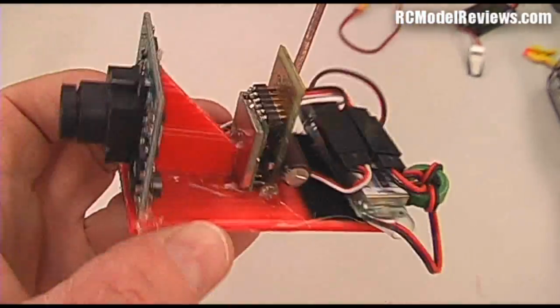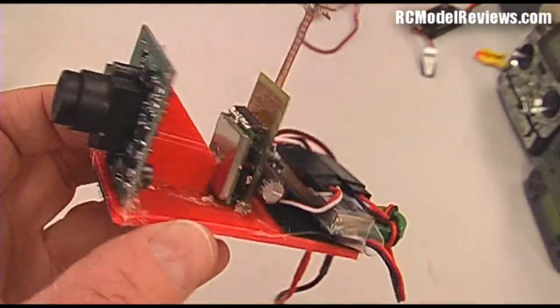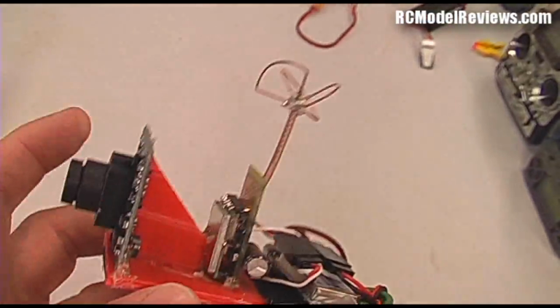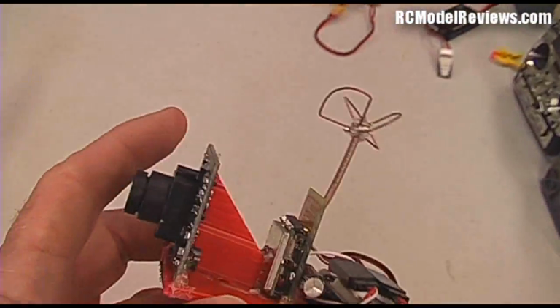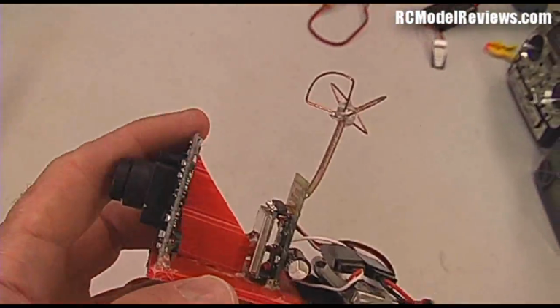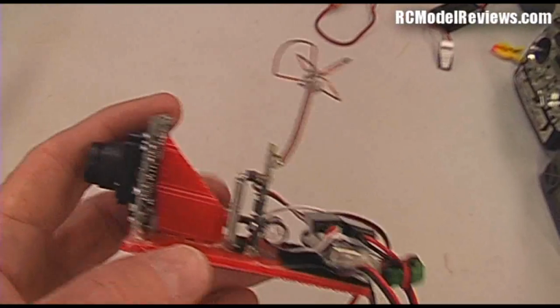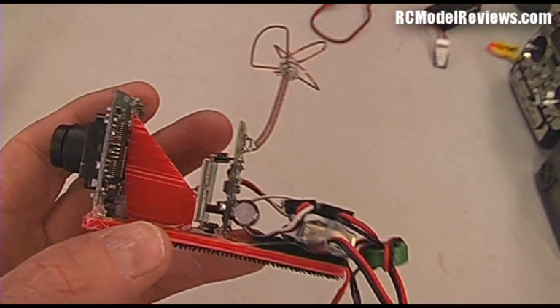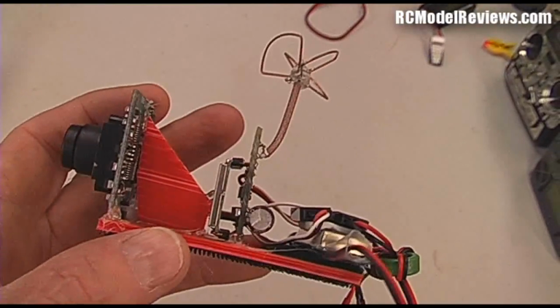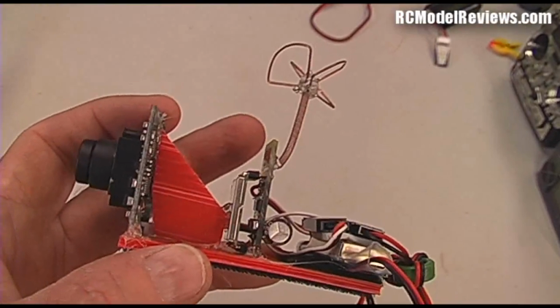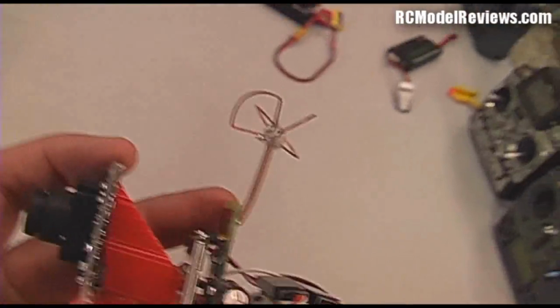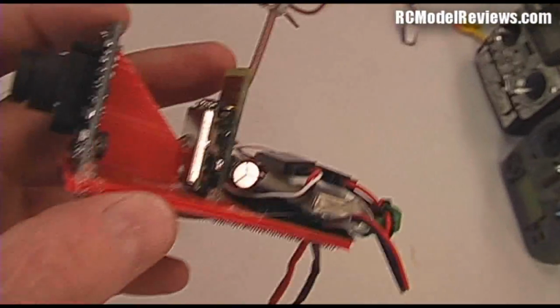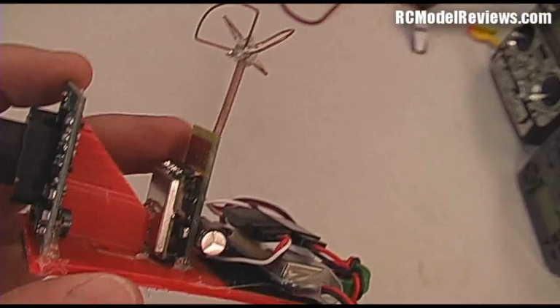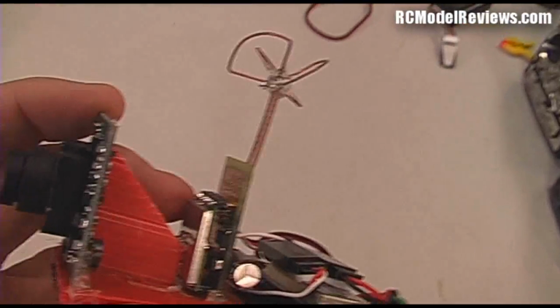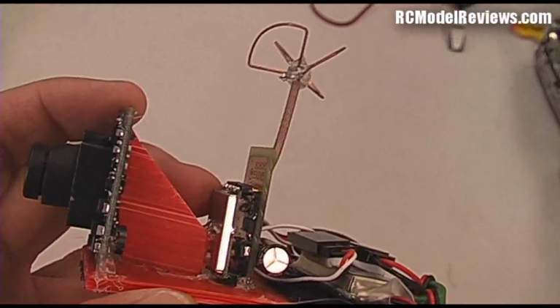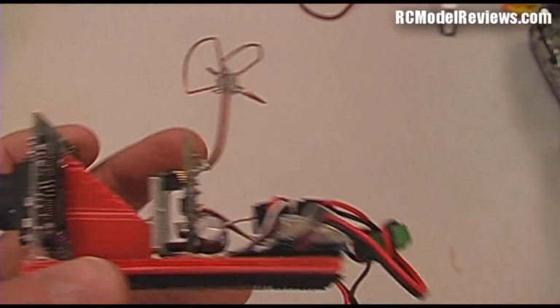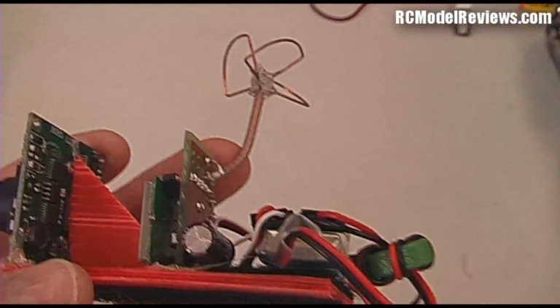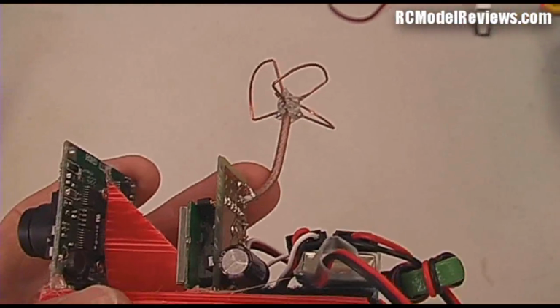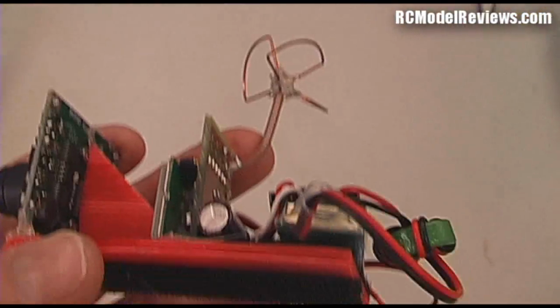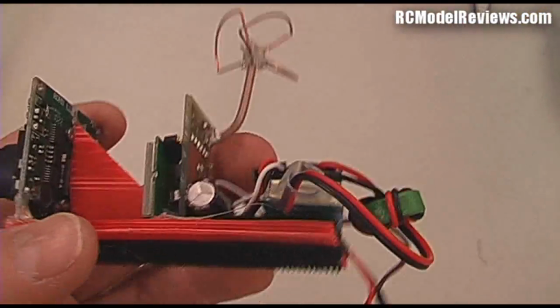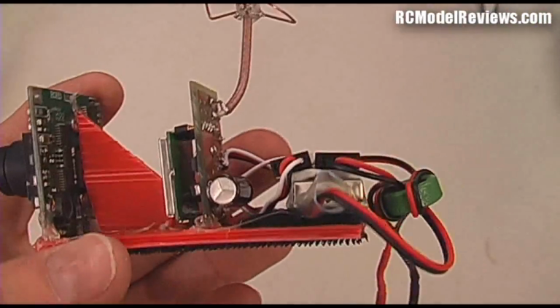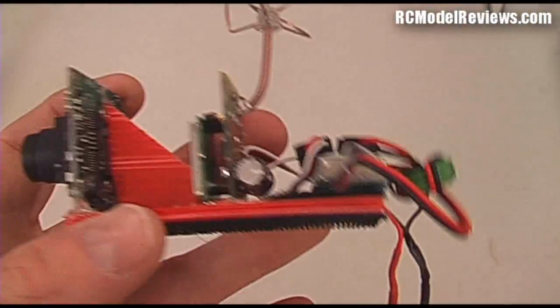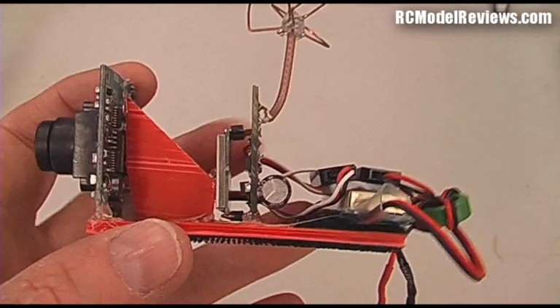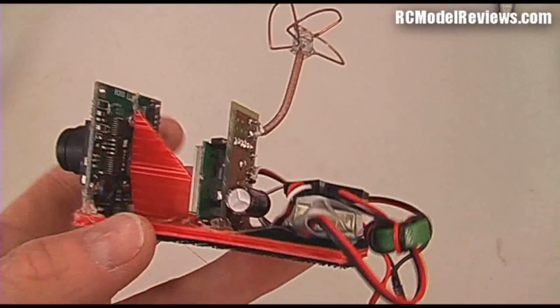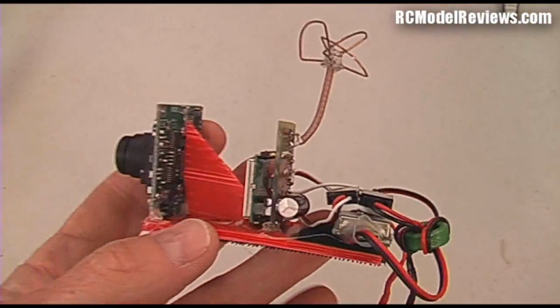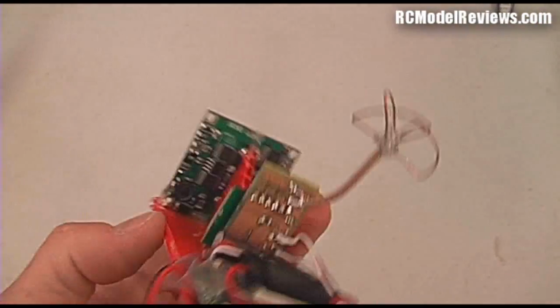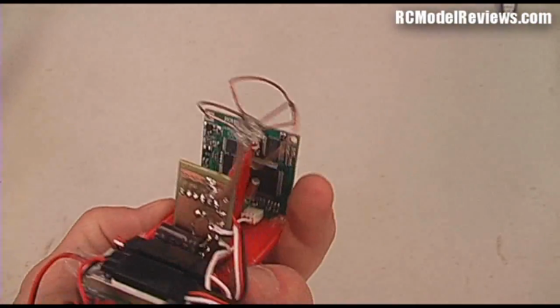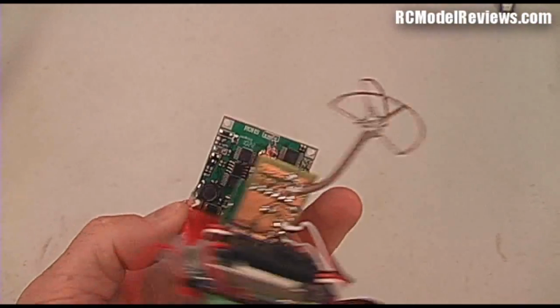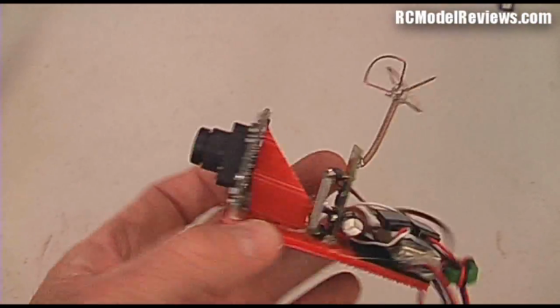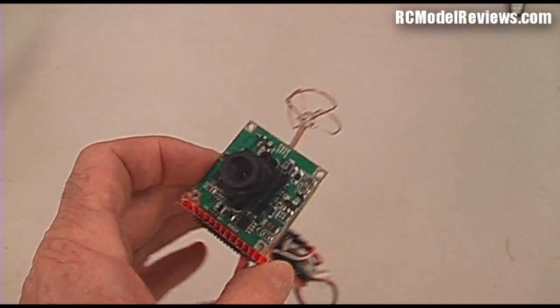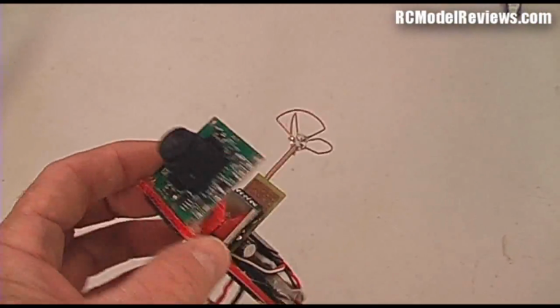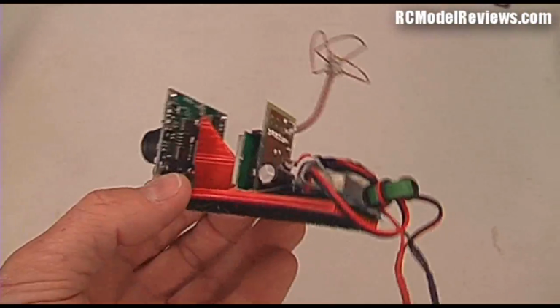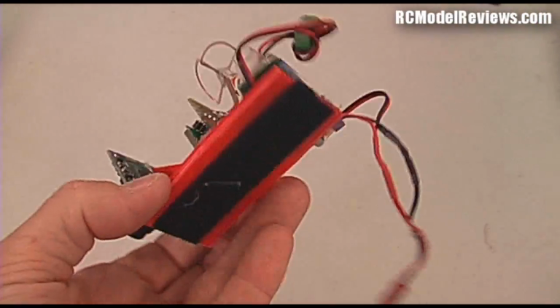So the total cost: about $20 for the camera, $20 for the module, maybe $10 for the board, and $5 for the UBEC. Pretty cheap all up. And this is your FPV backpack.